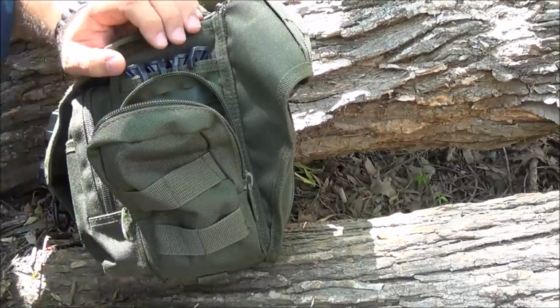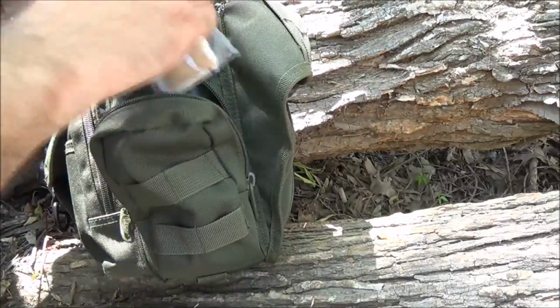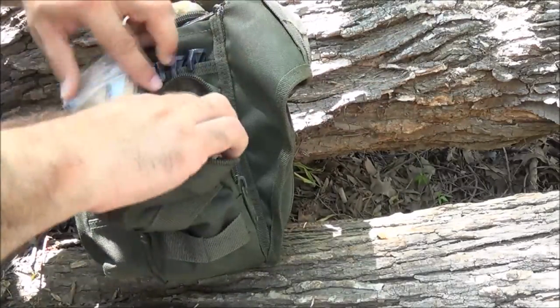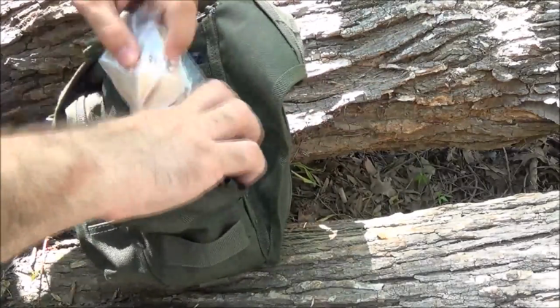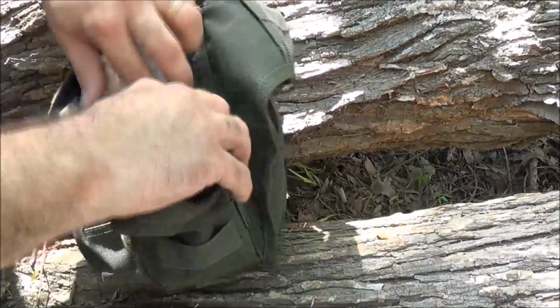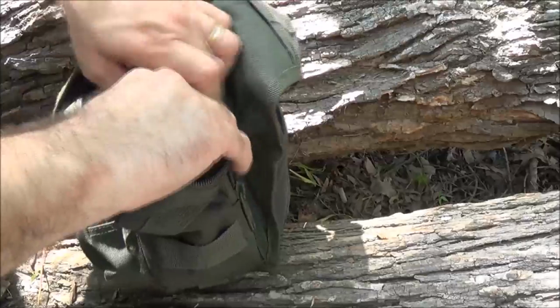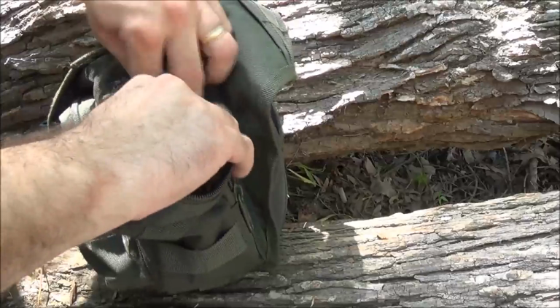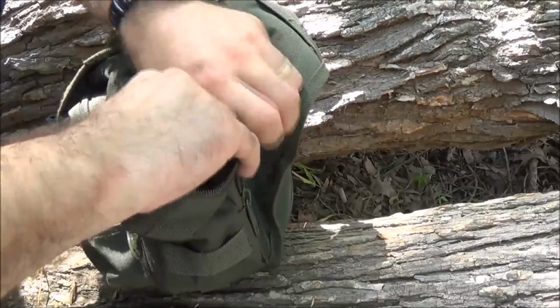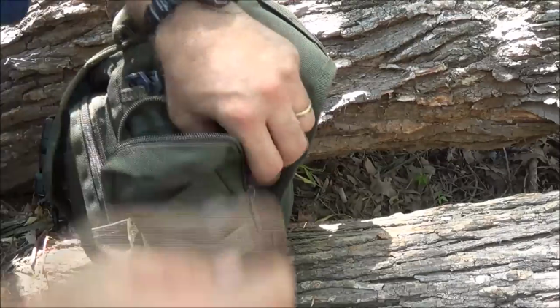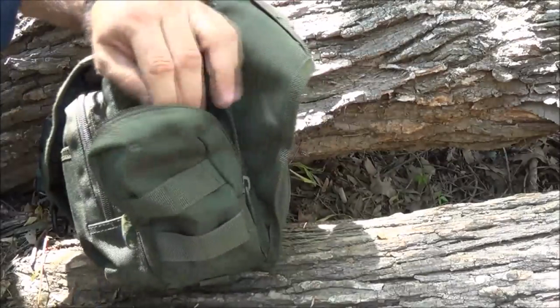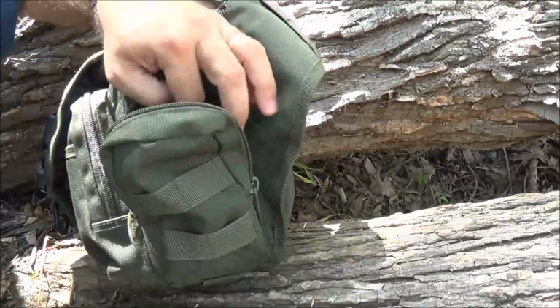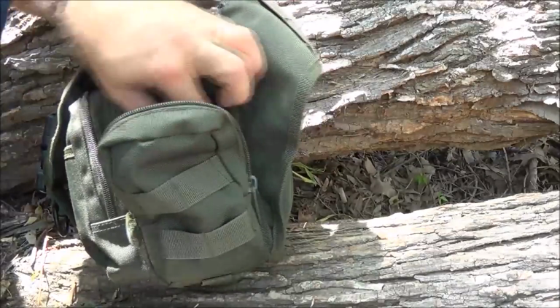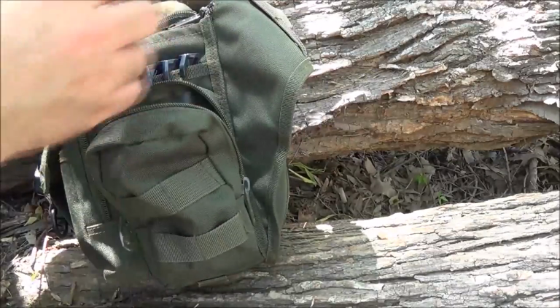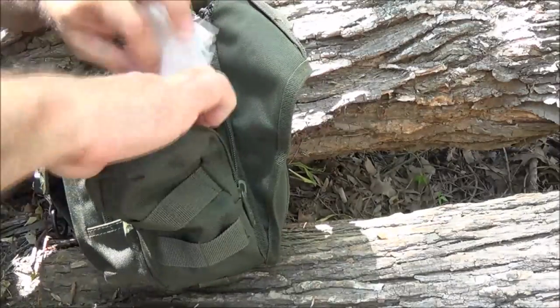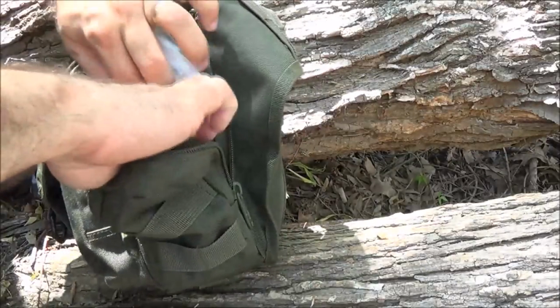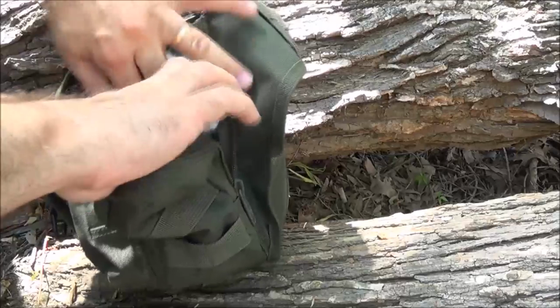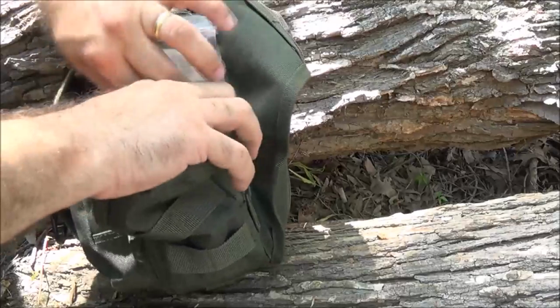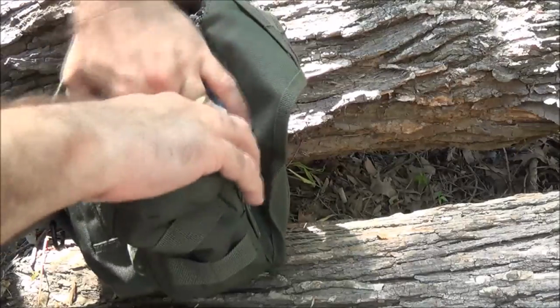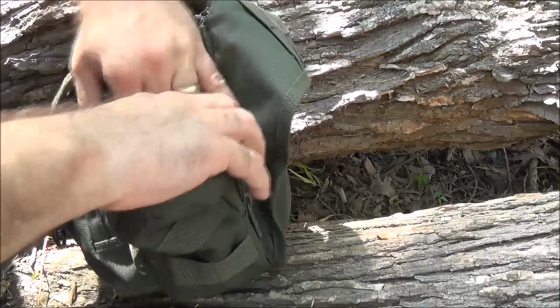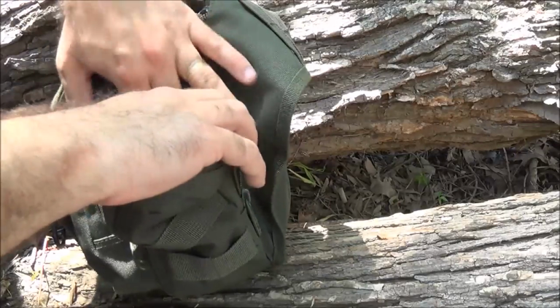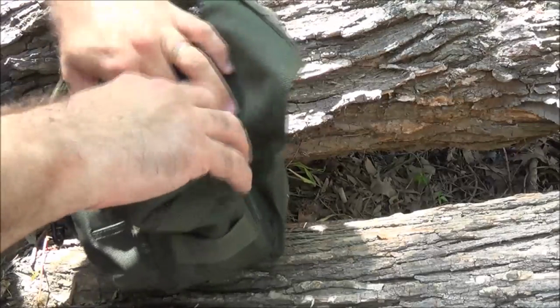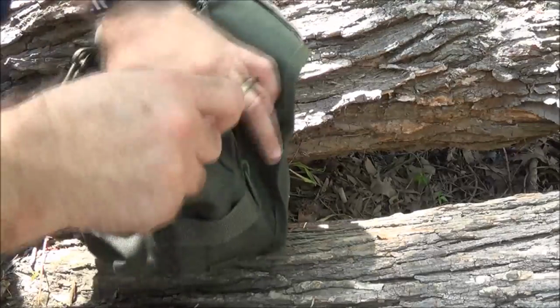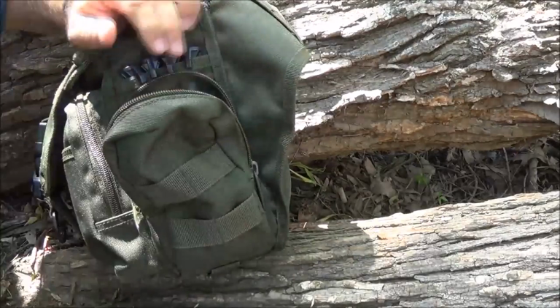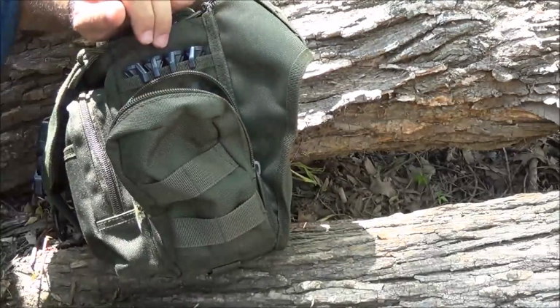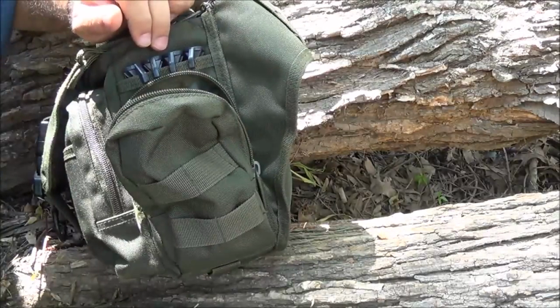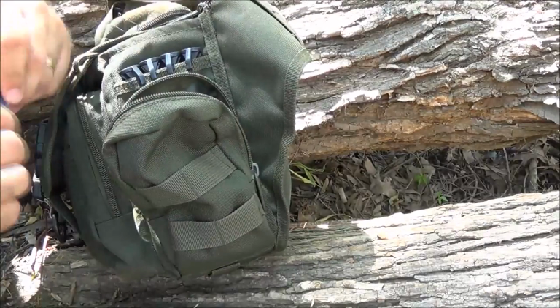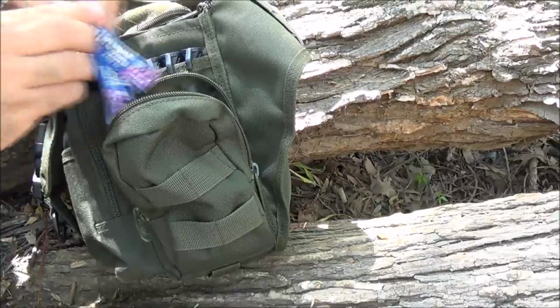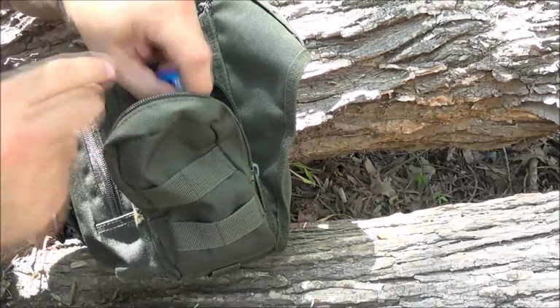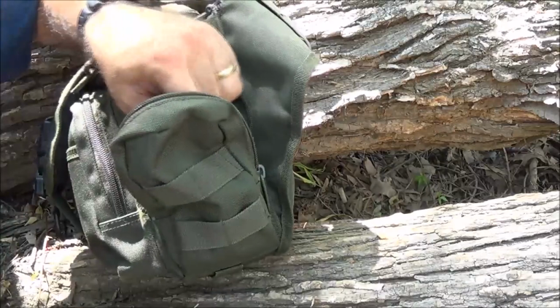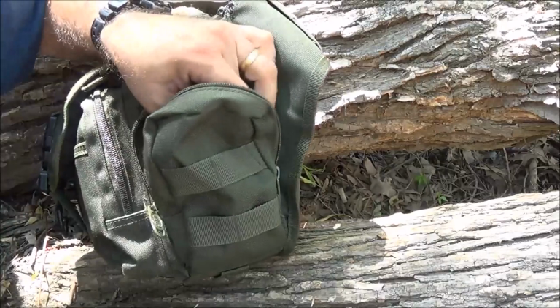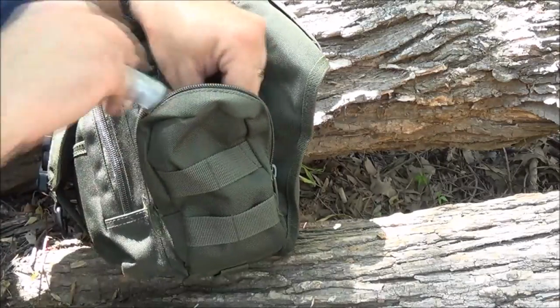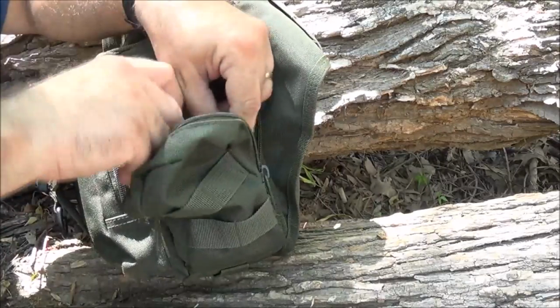The side pocket is really just some stuff I can get to pretty quickly without having to dig into the main pouch. That's pretty much the theme of everything - that's why I like this particular bag. It's got a lot of nice pockets to it.